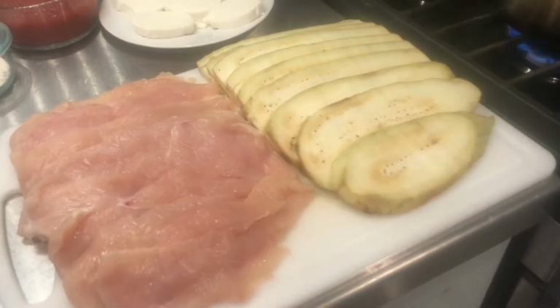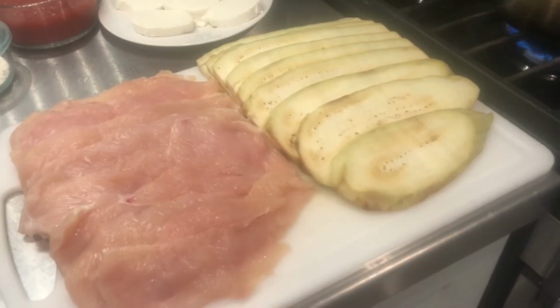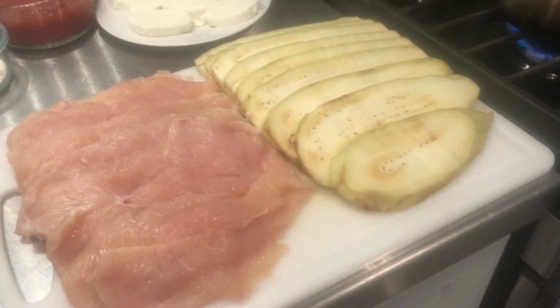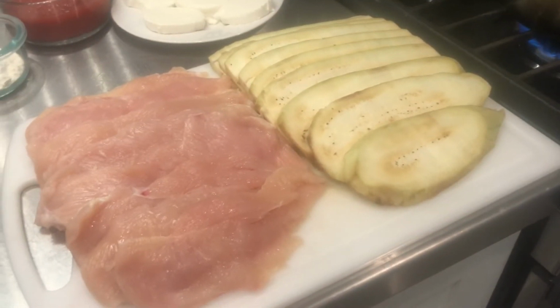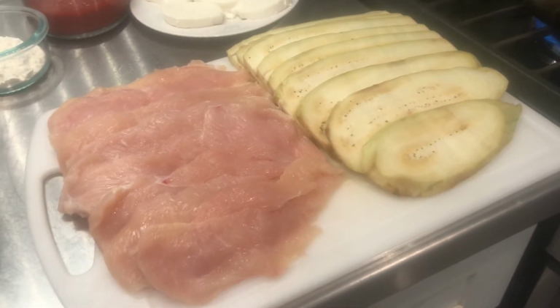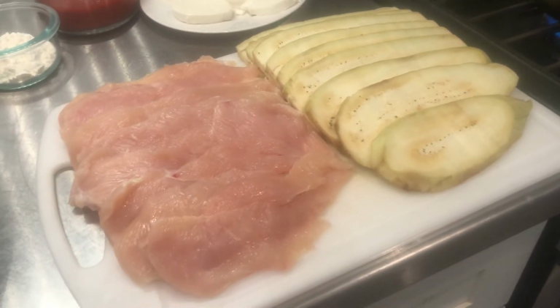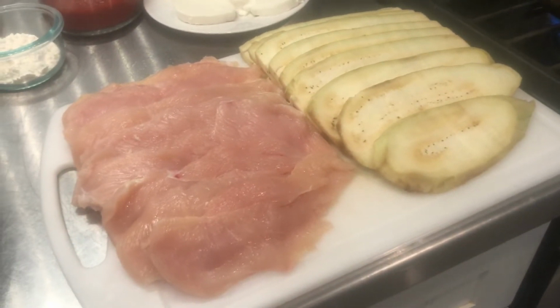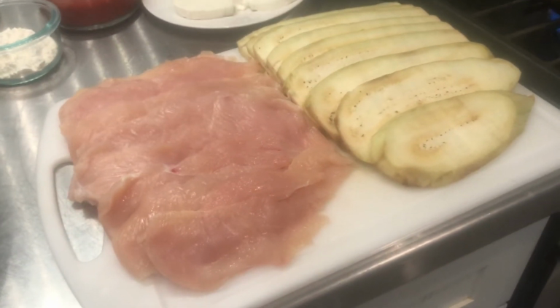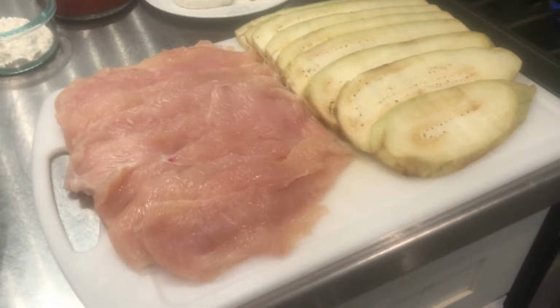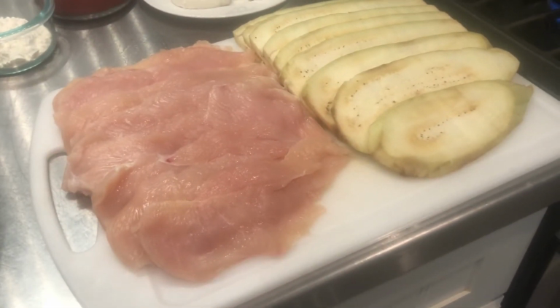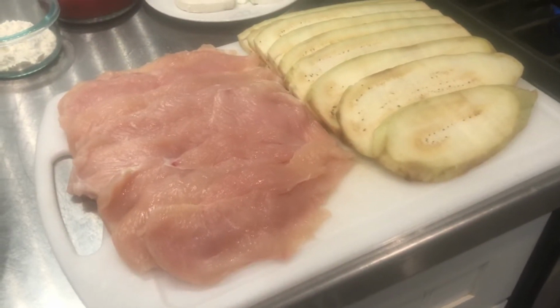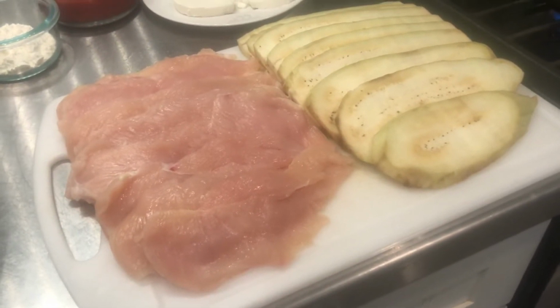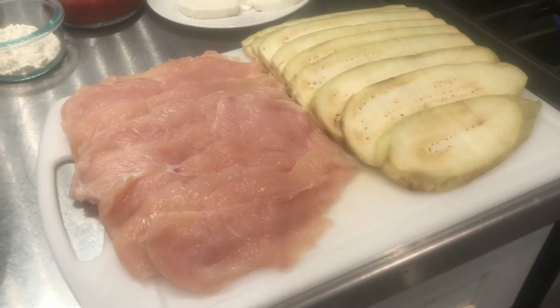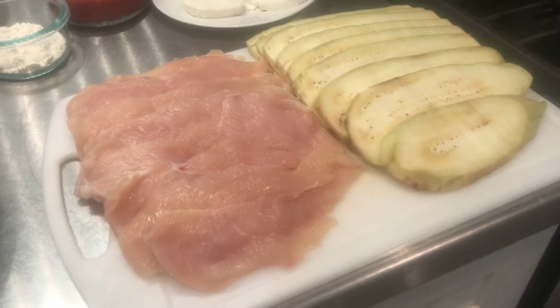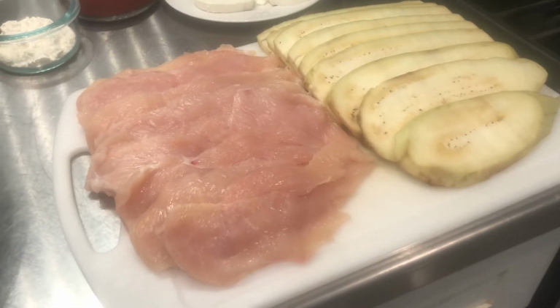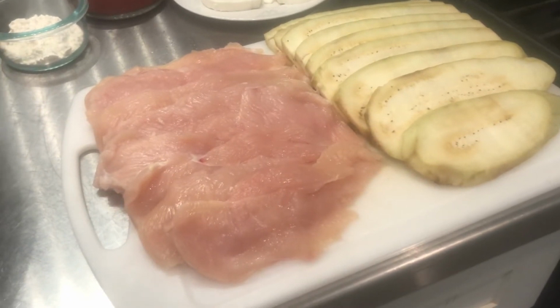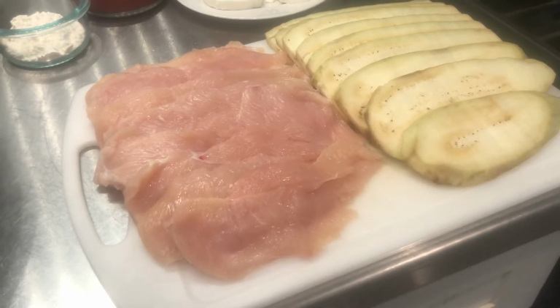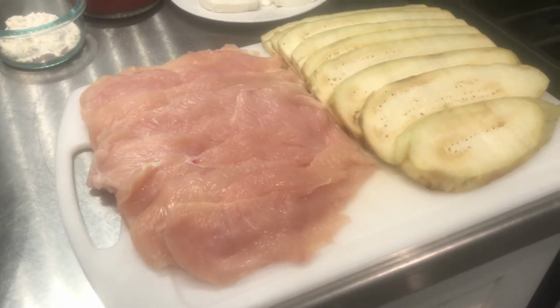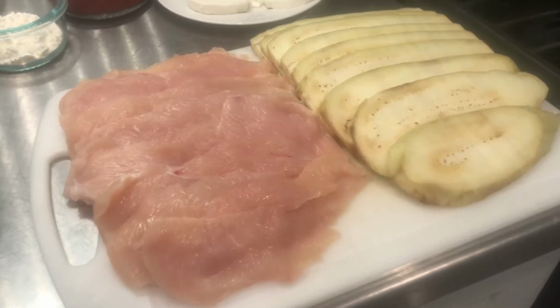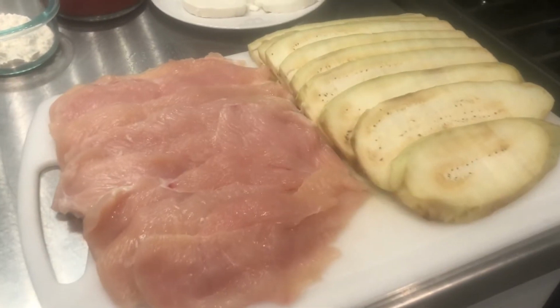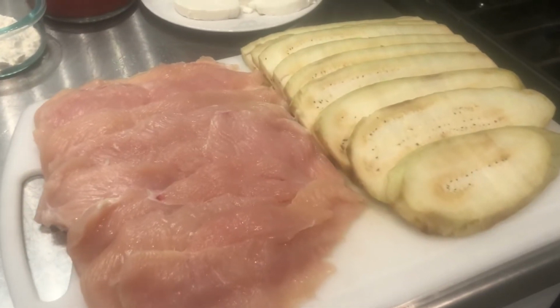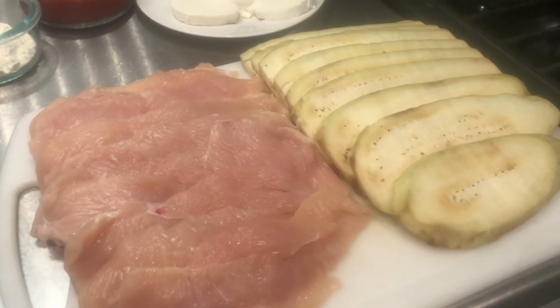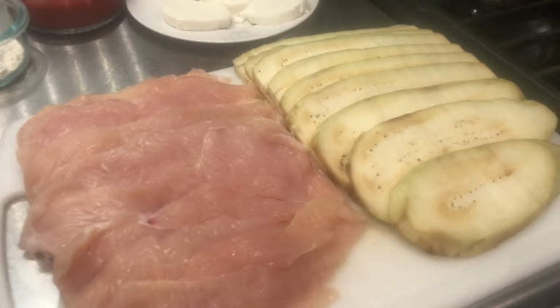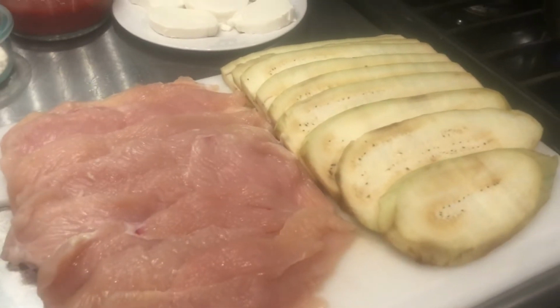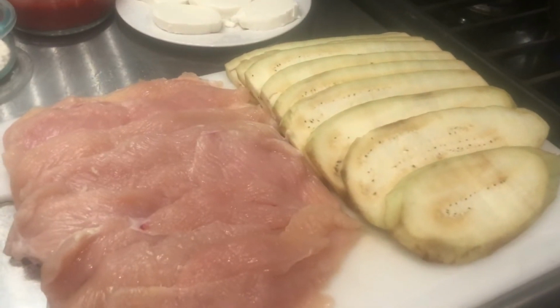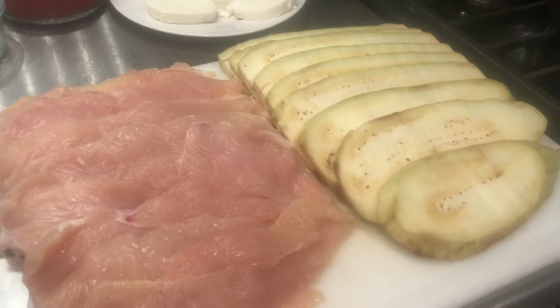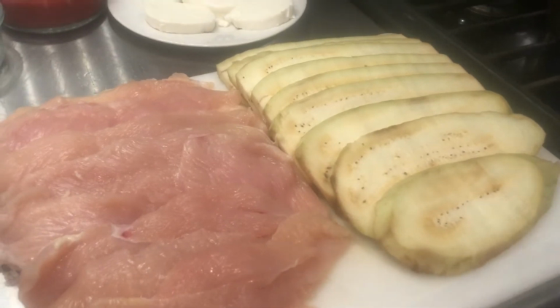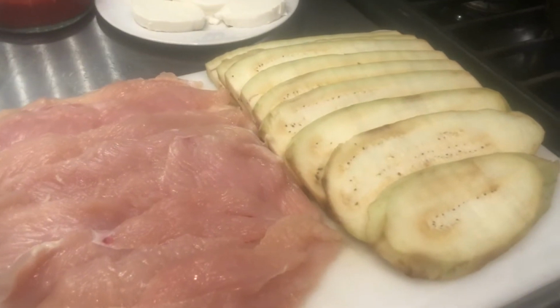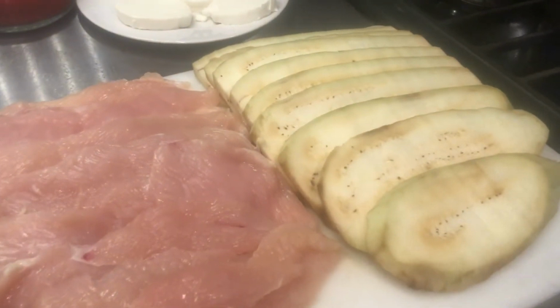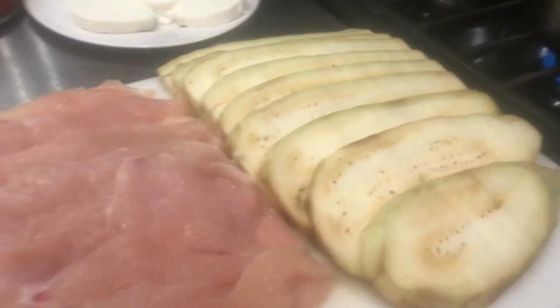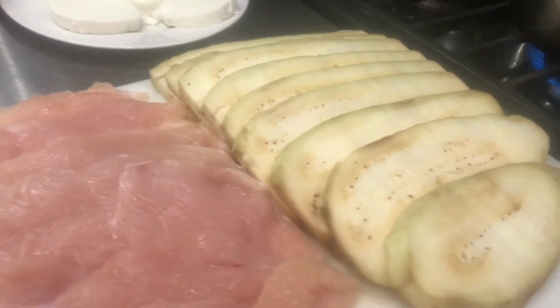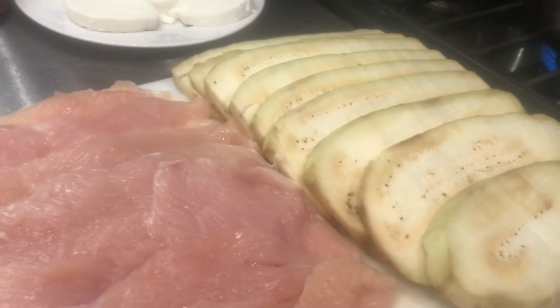Welcome to Tenth Man's Kitchen. We've got eggplant parmesan here. You get a whole eggplant, peel the outside skin off, and make slices like that.